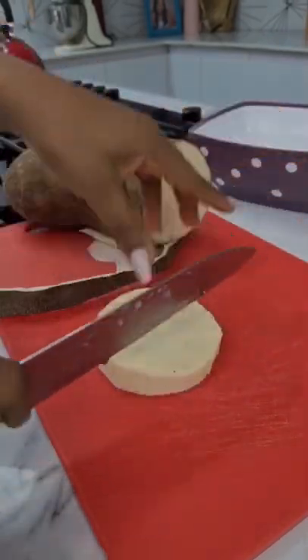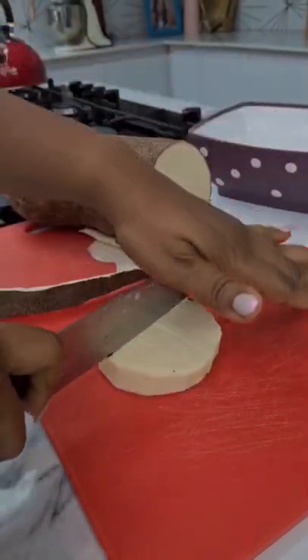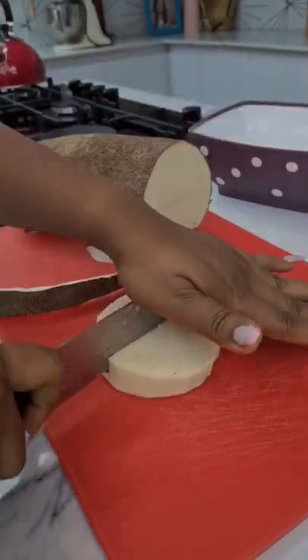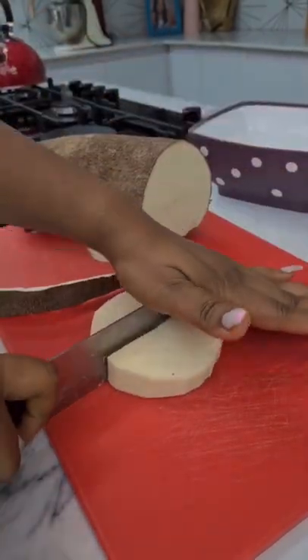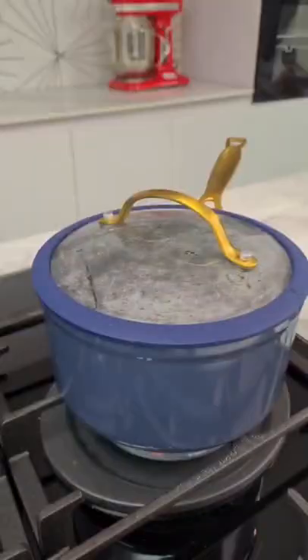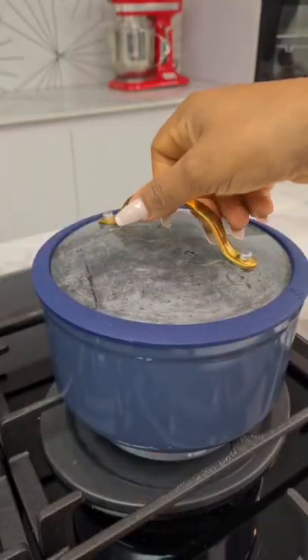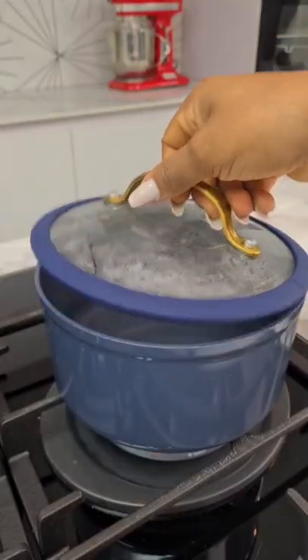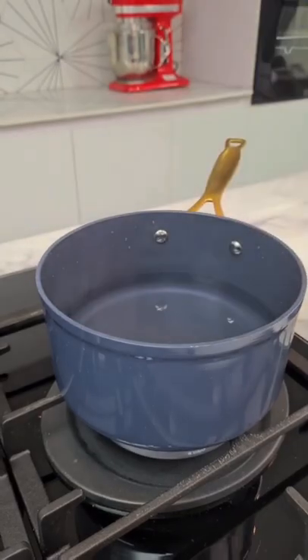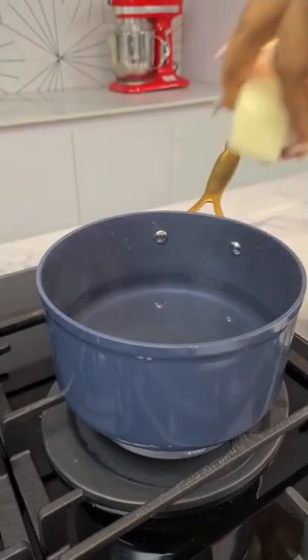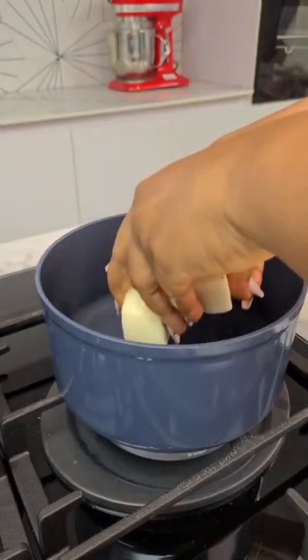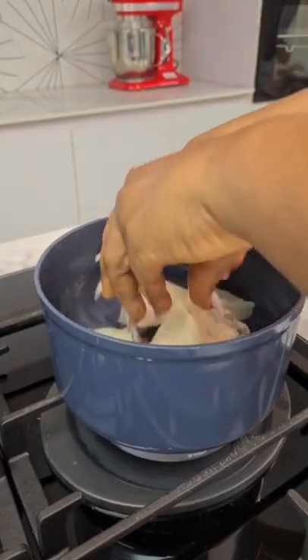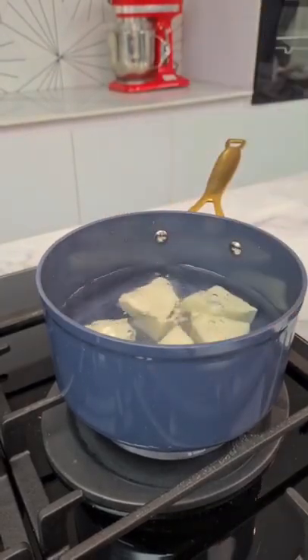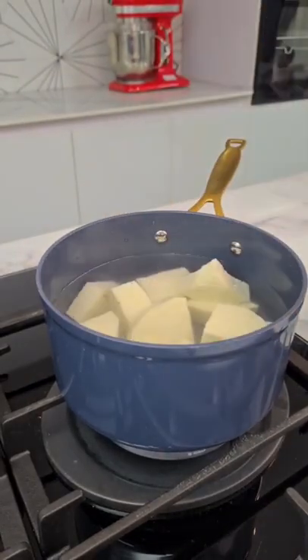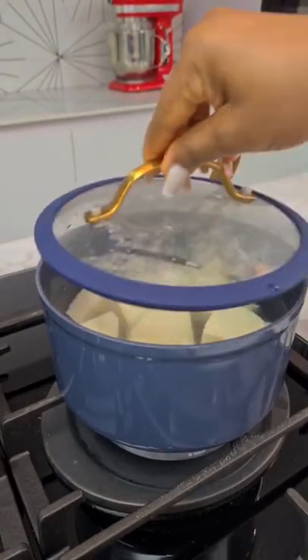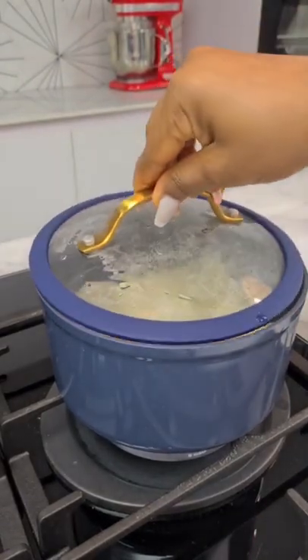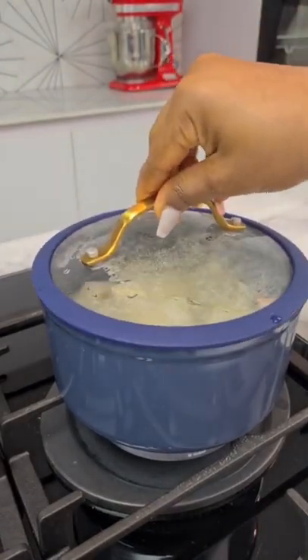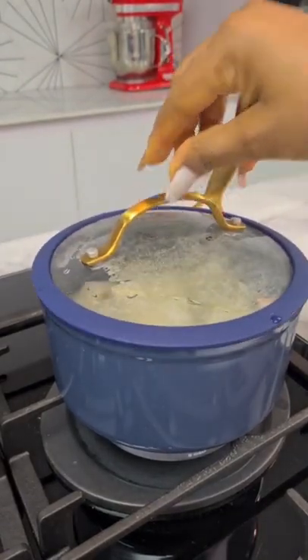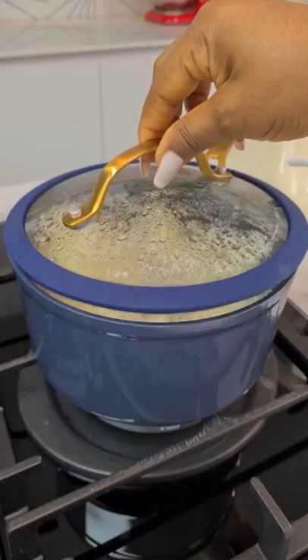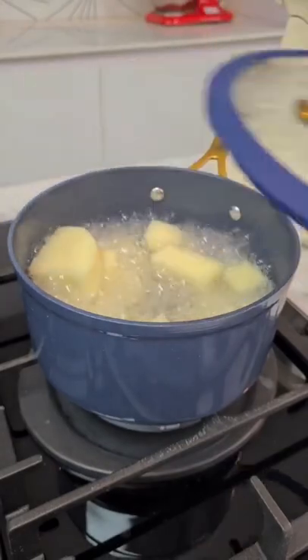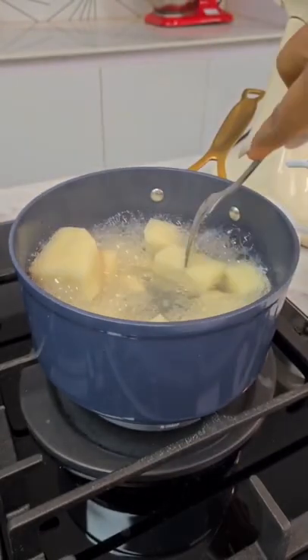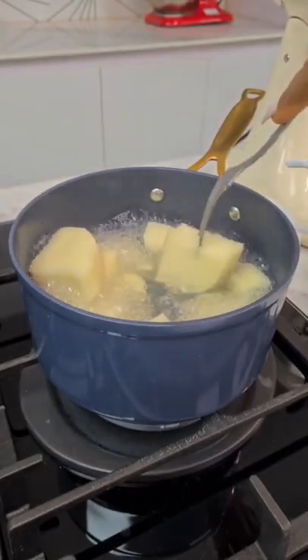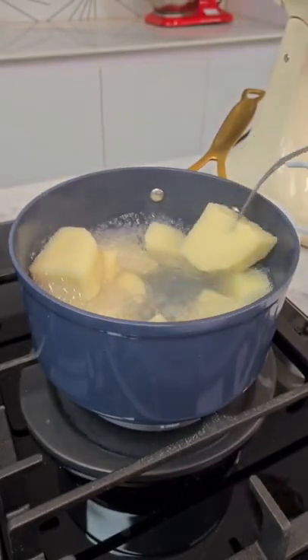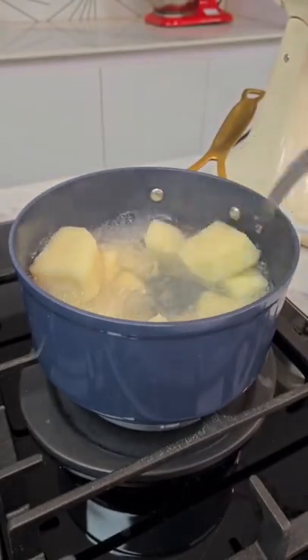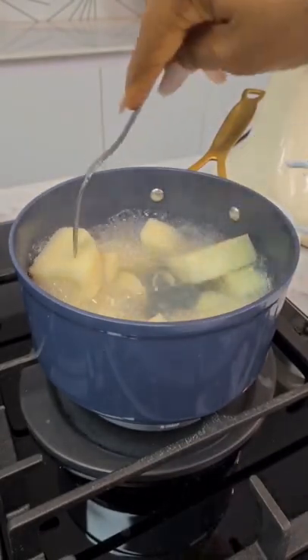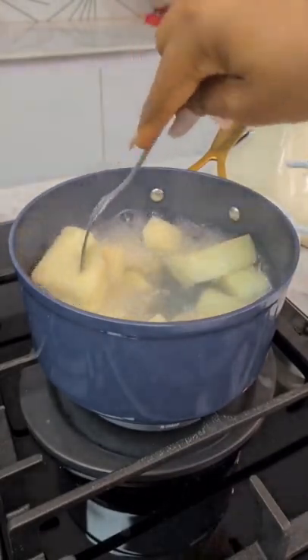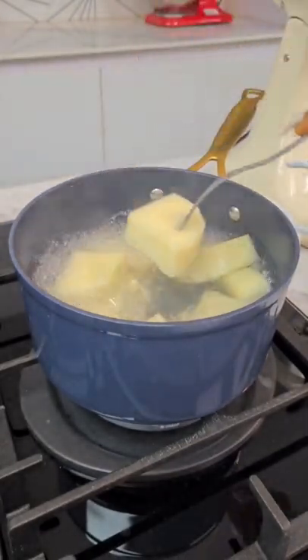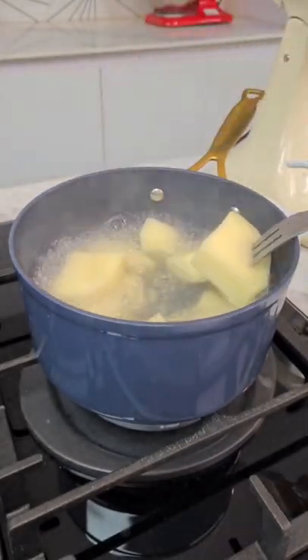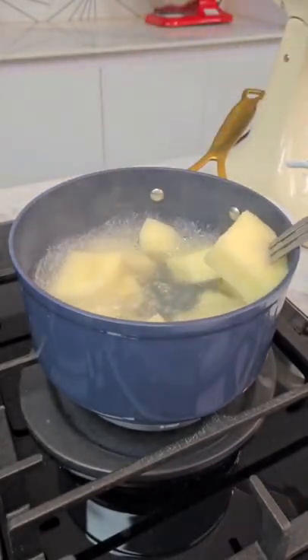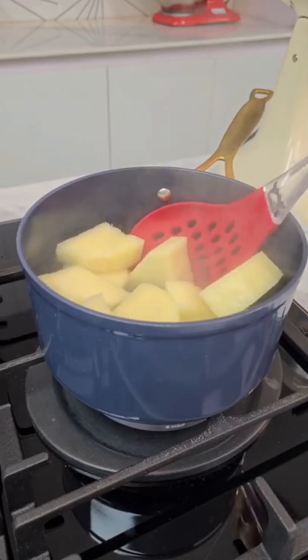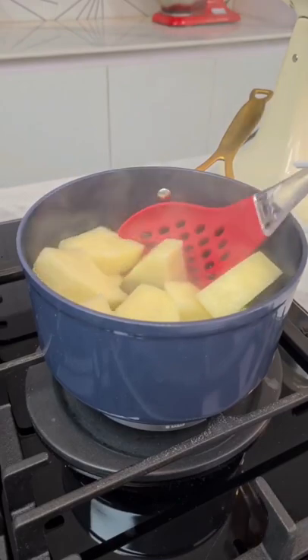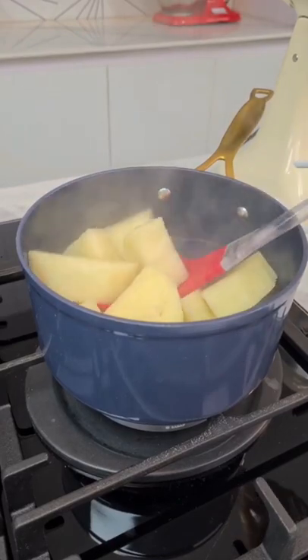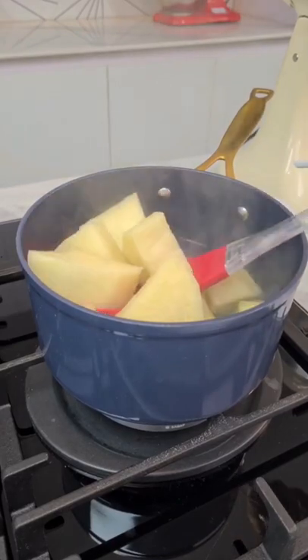So grab your yam, cut it, peel it and cut it into quarters, put it in a pot with some water and cook this yam till it is nice and soft. Note guys, I didn't add any salt at all. When you're making pounded yam, you don't add salt to your yam.